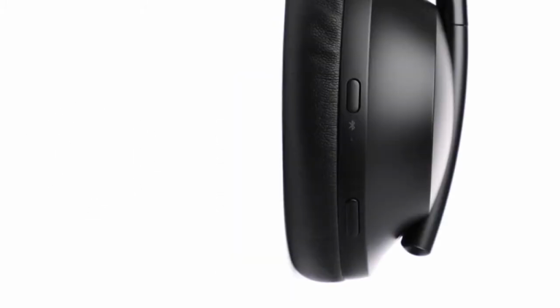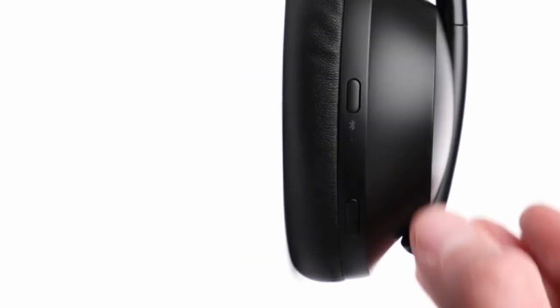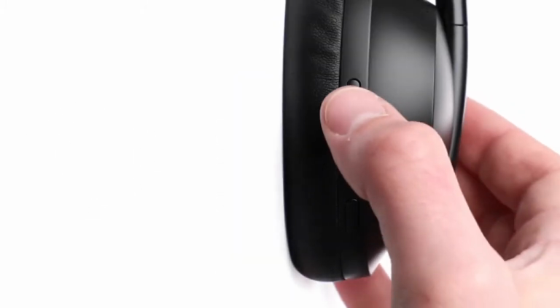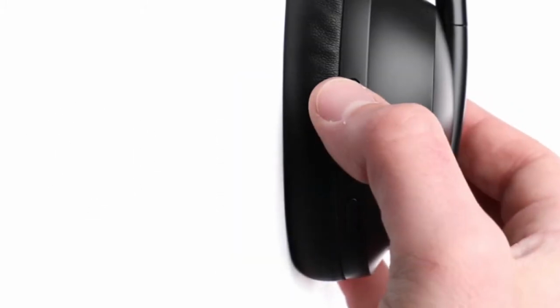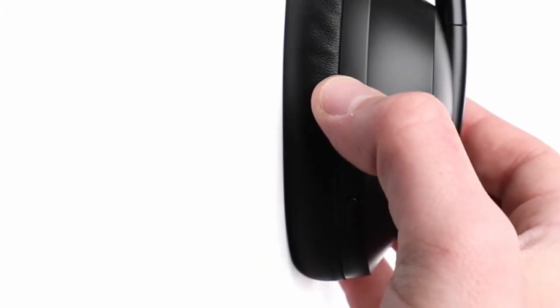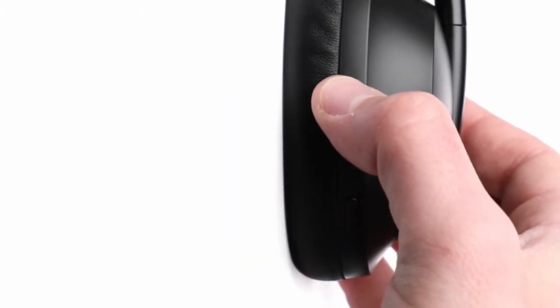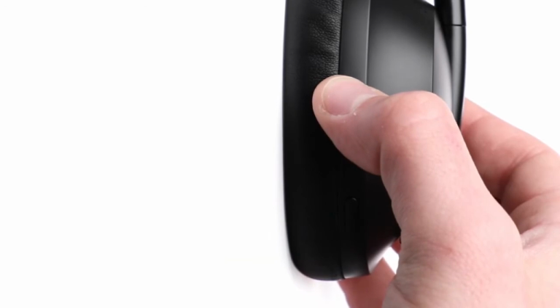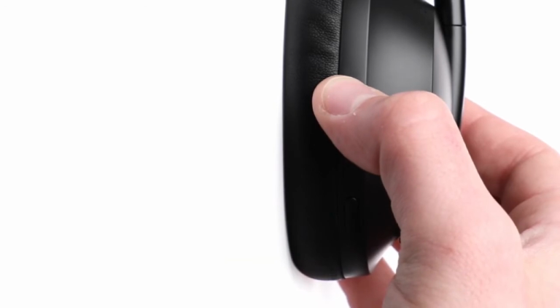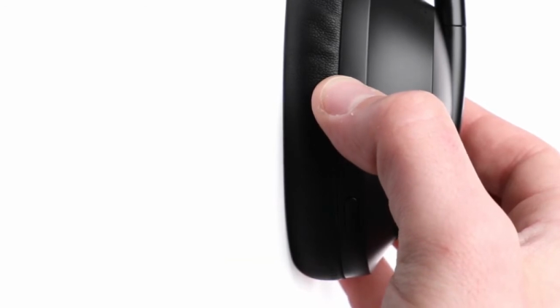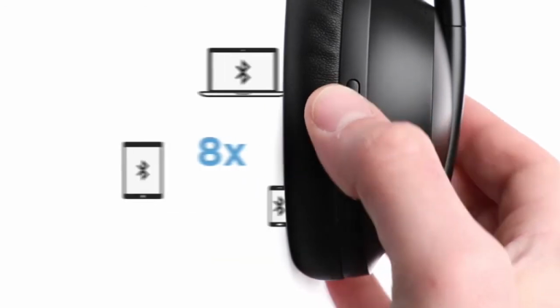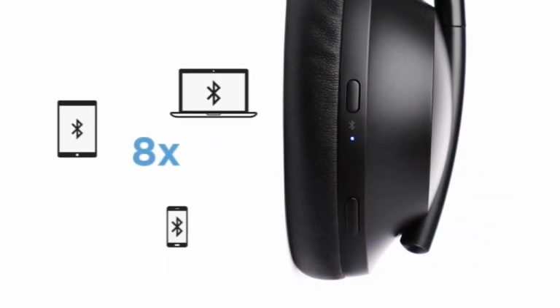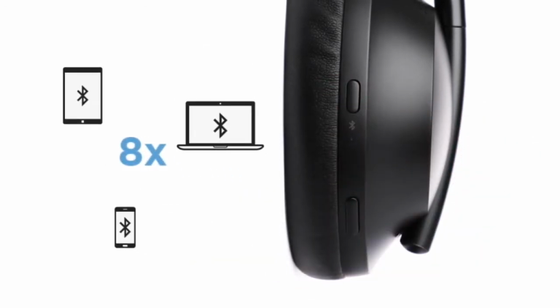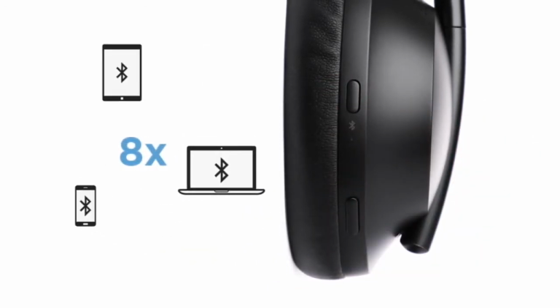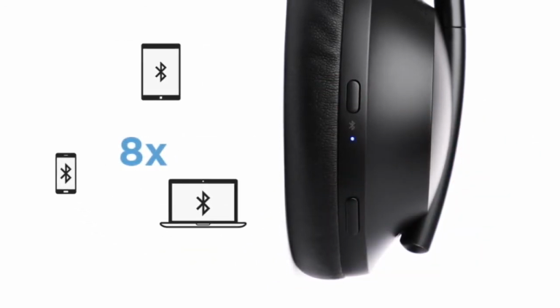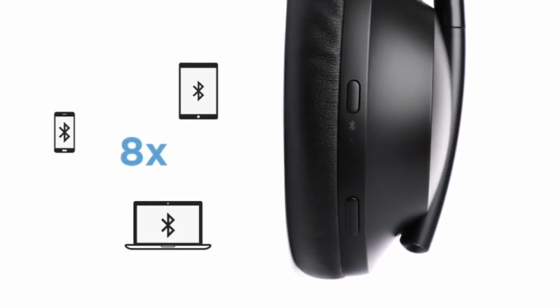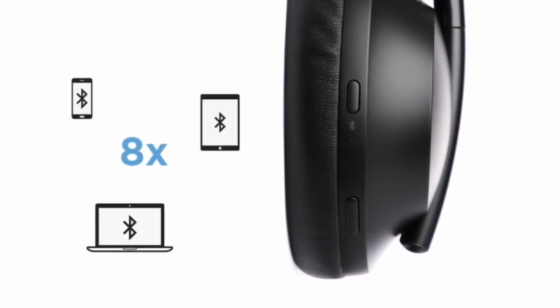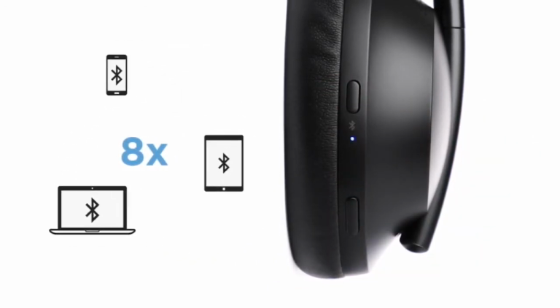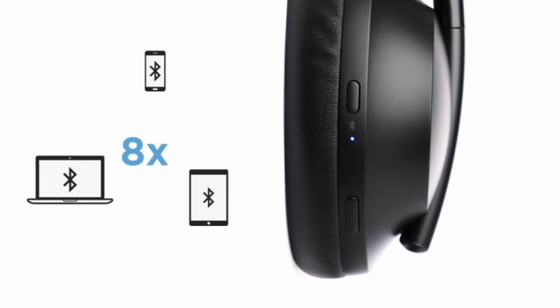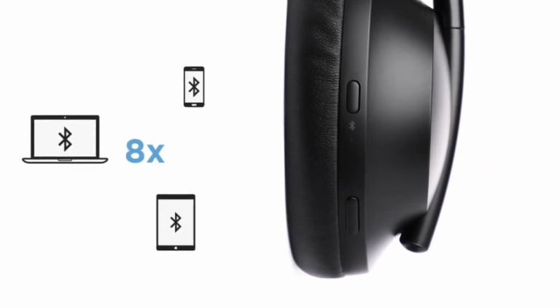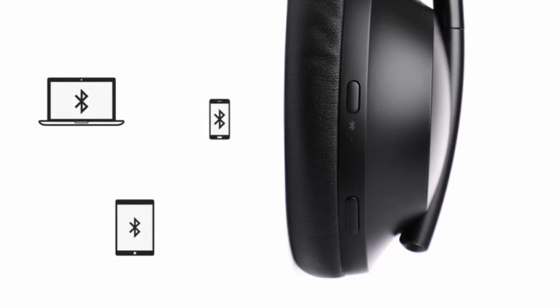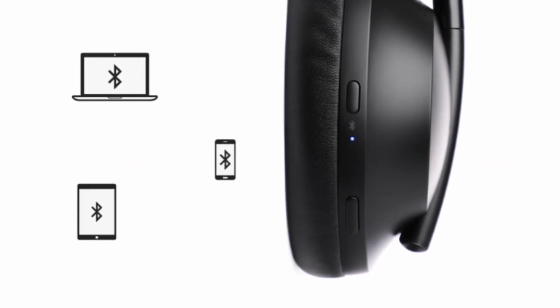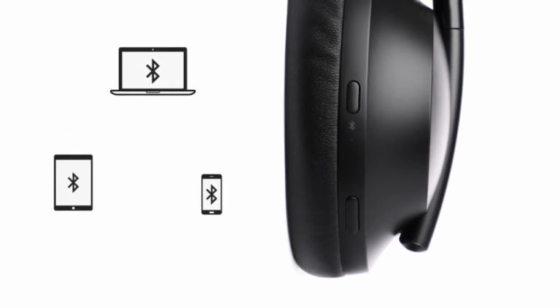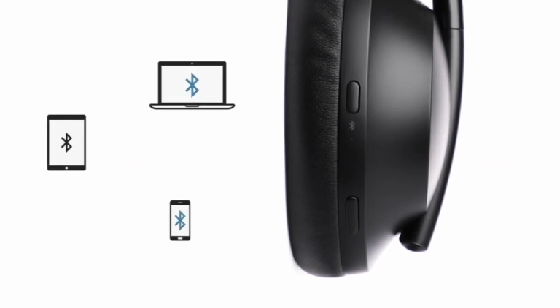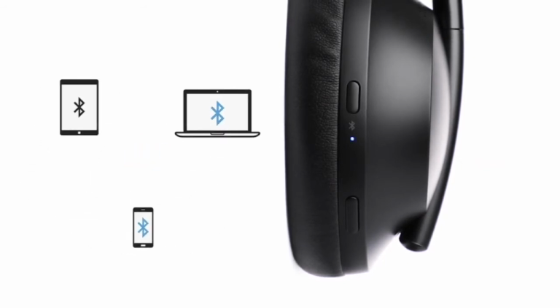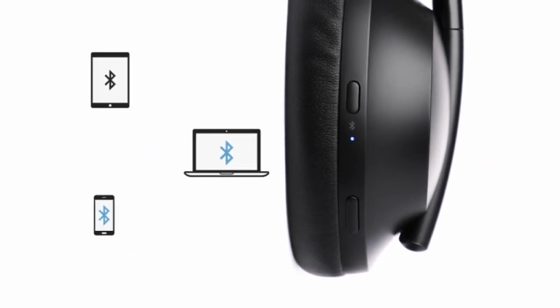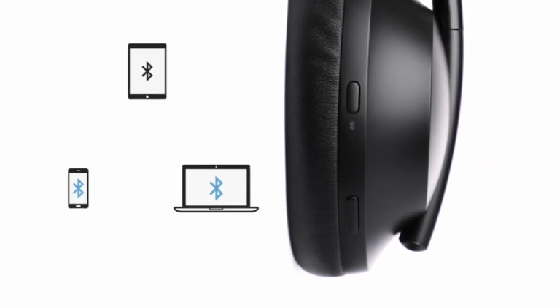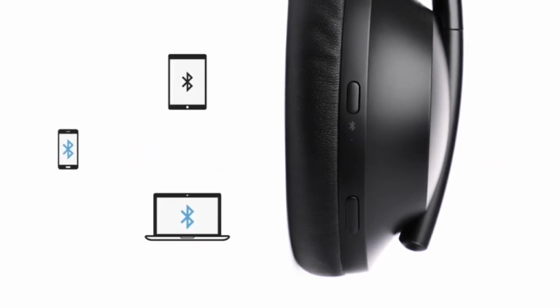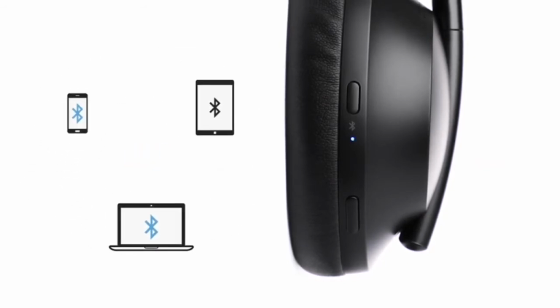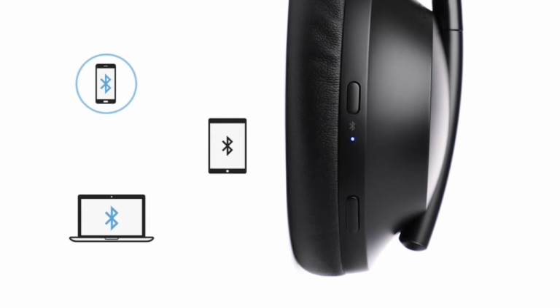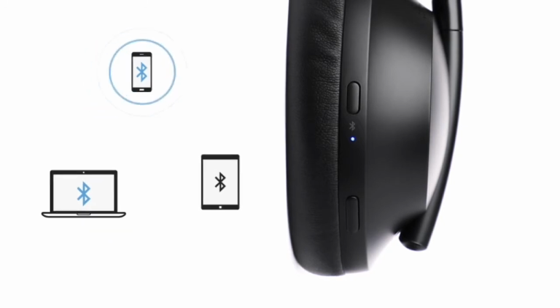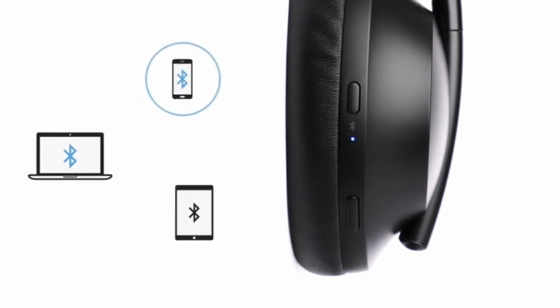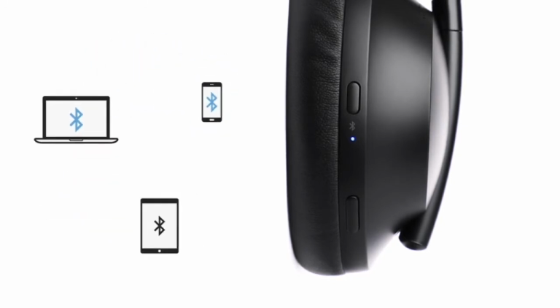Press and holding this button will put the headphones in pairing mode. You can store up to 8 mobile devices in the headphones' Bluetooth device list, and your headphones can be actively connected to two devices at a time. However, you can only play audio from one device at a time.